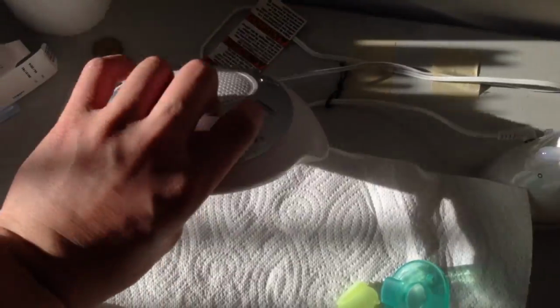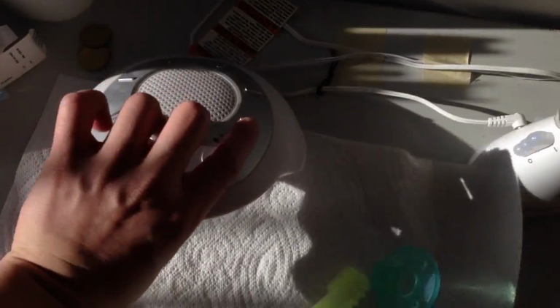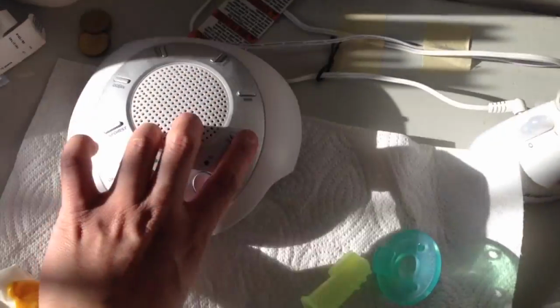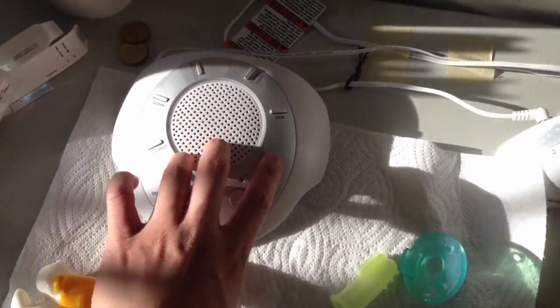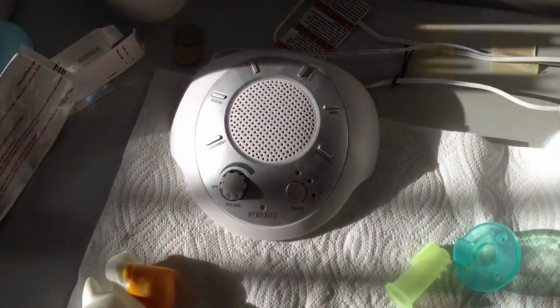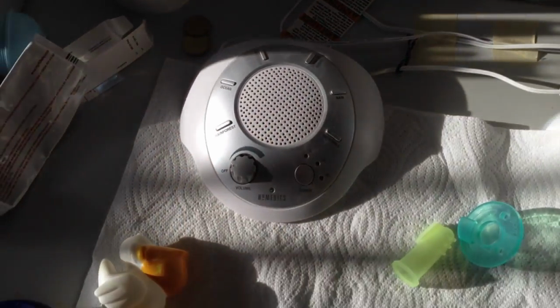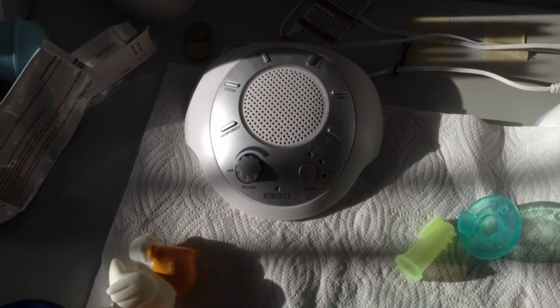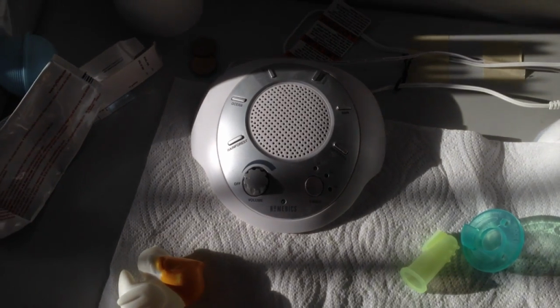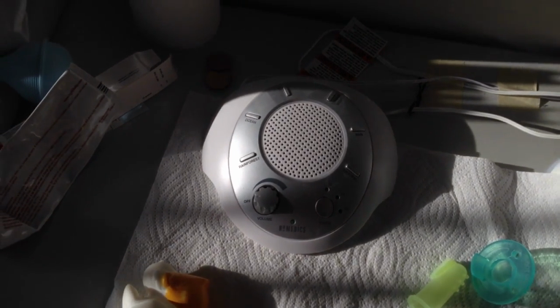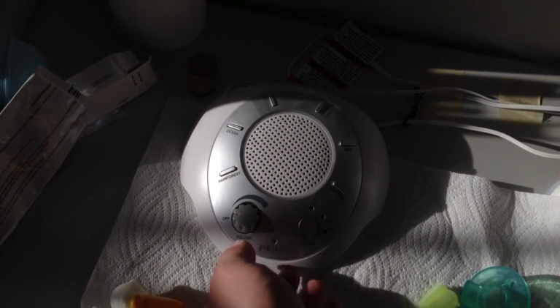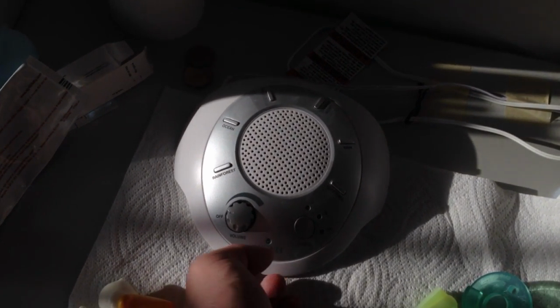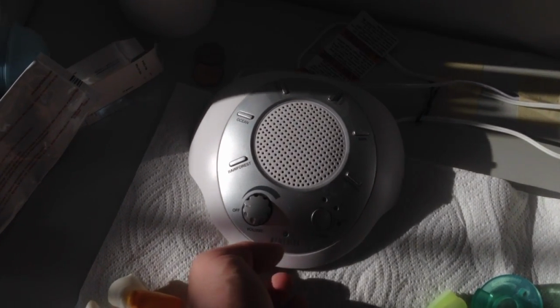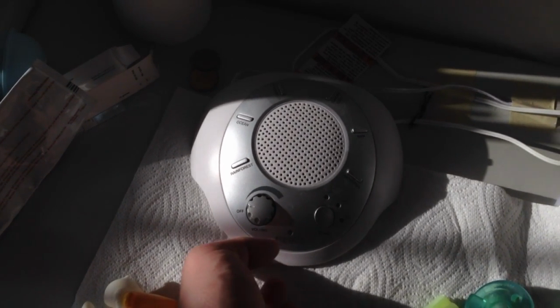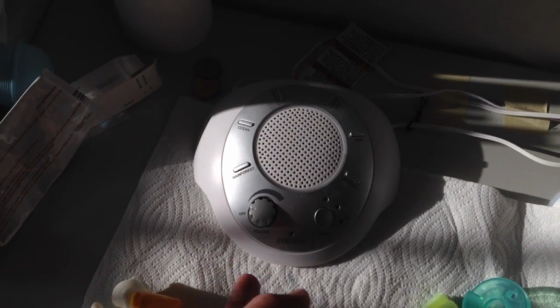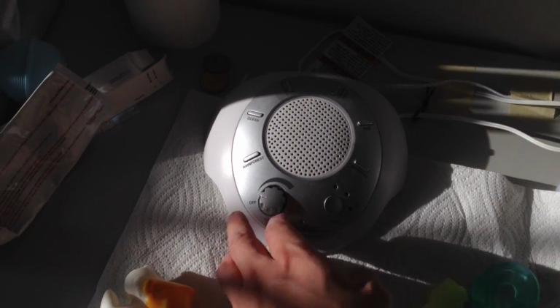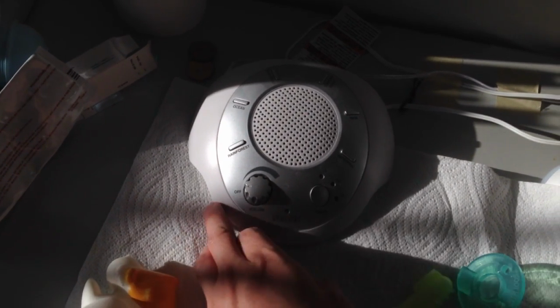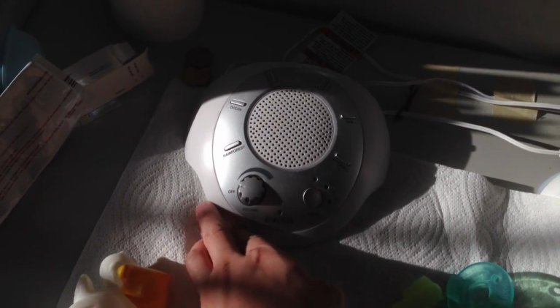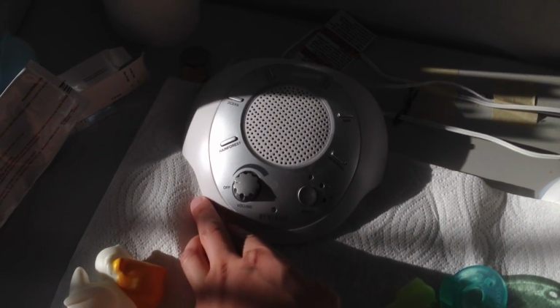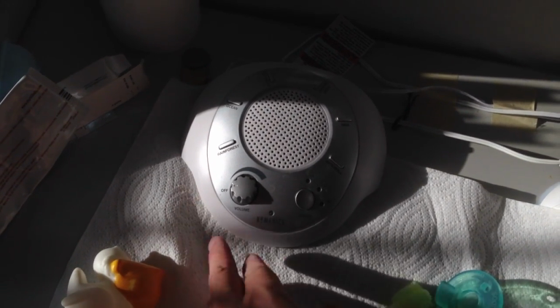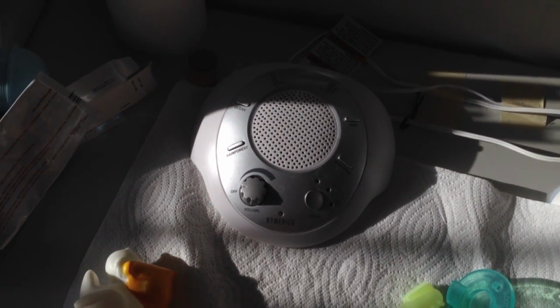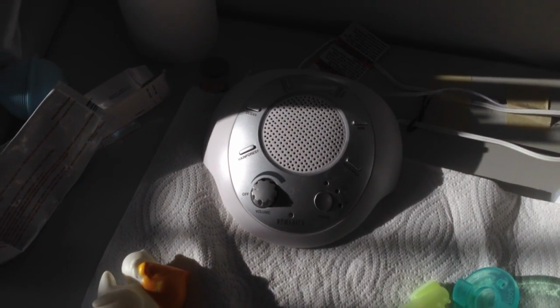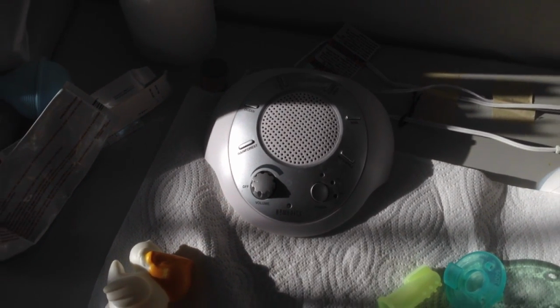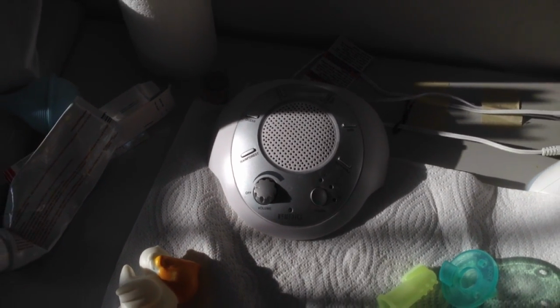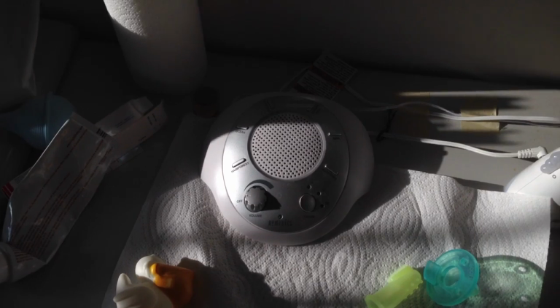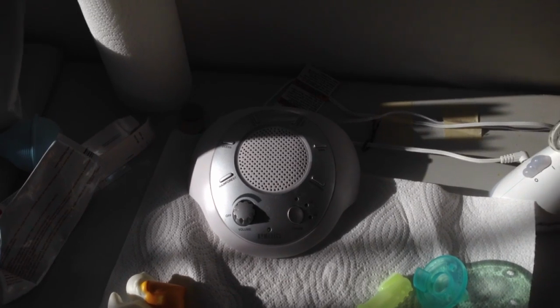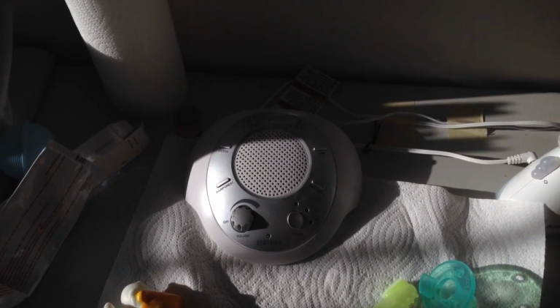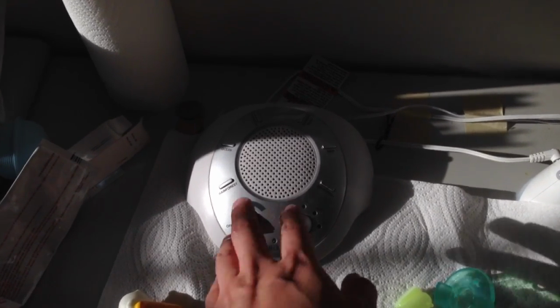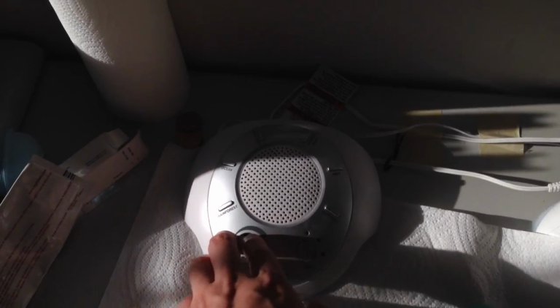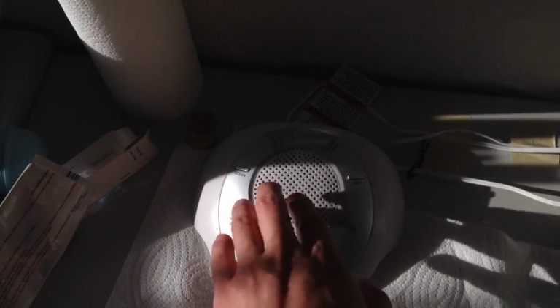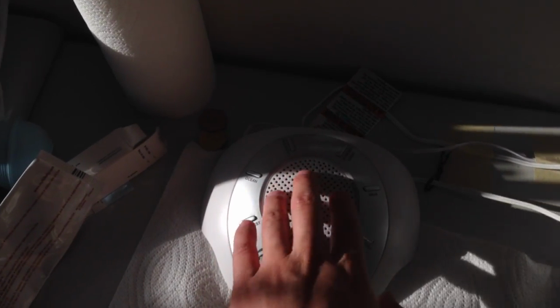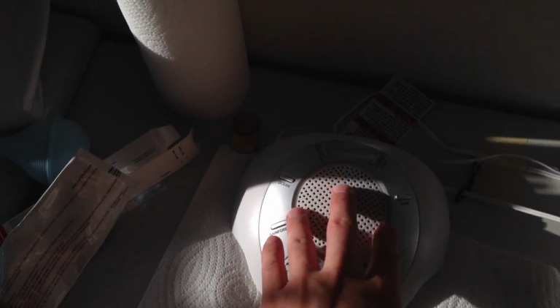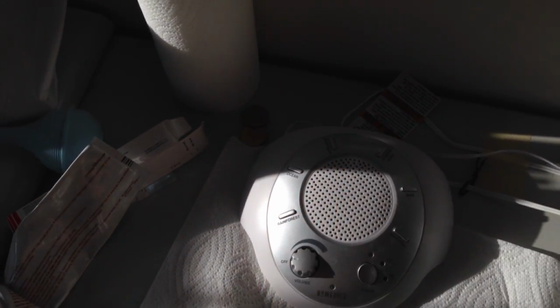By everything — almost all the electronics I purchase for Marcus — they all have to give us the option of being battery powered as a fail safe, in case we do lose power.